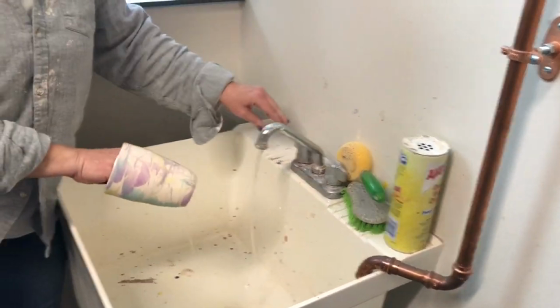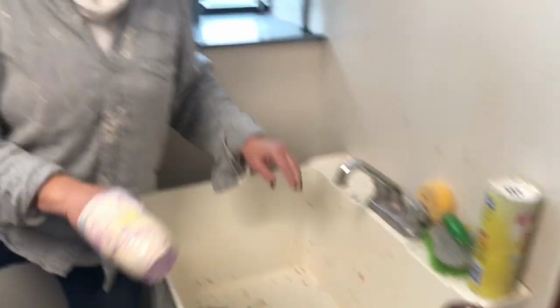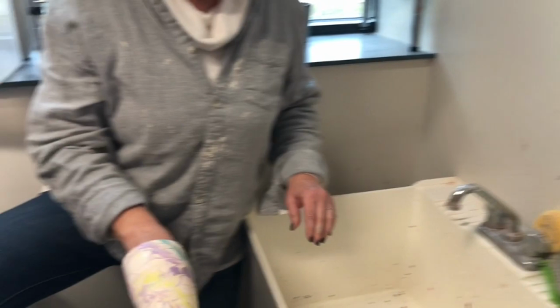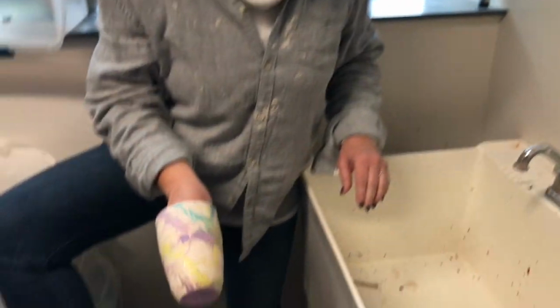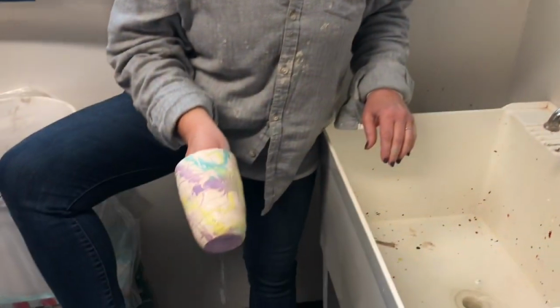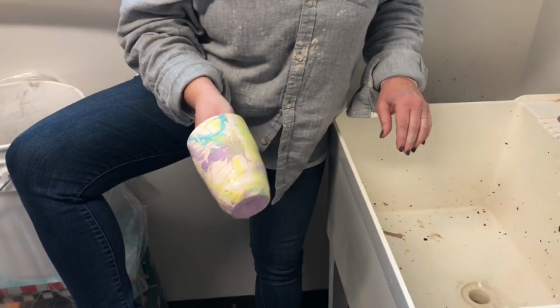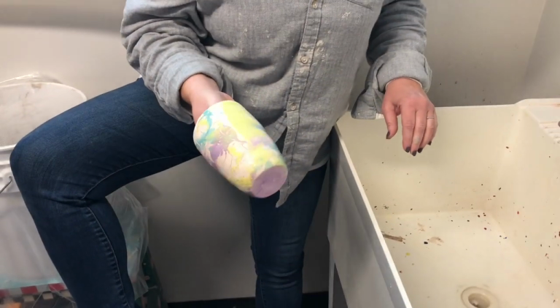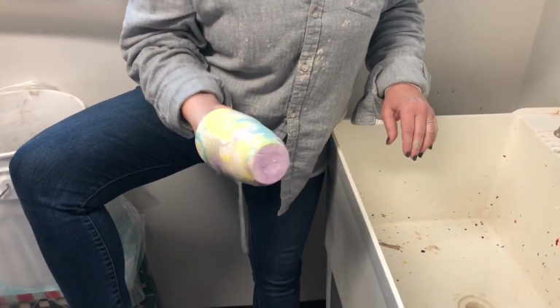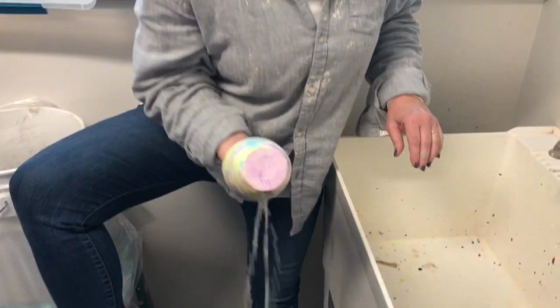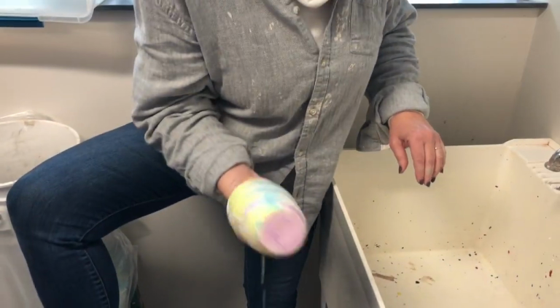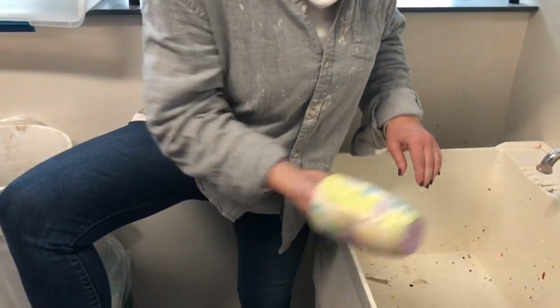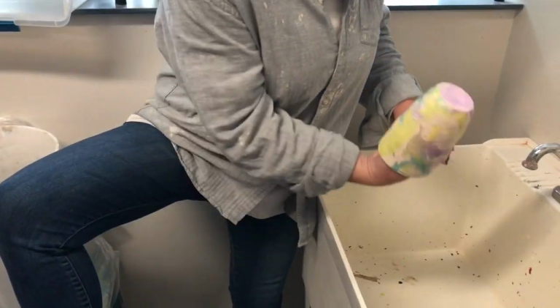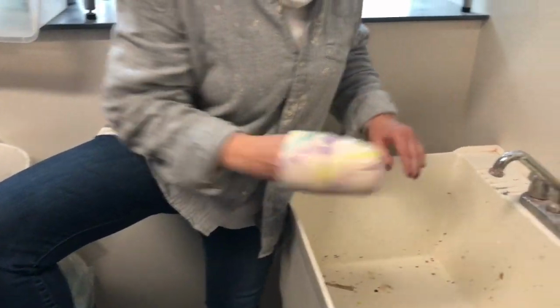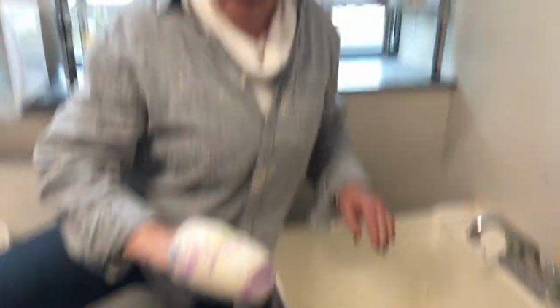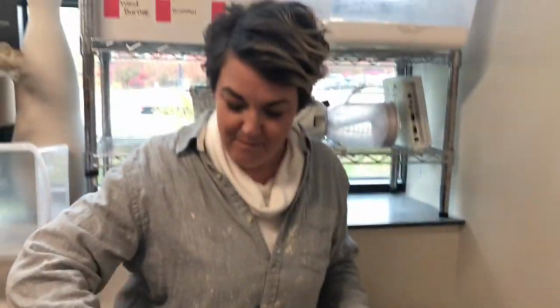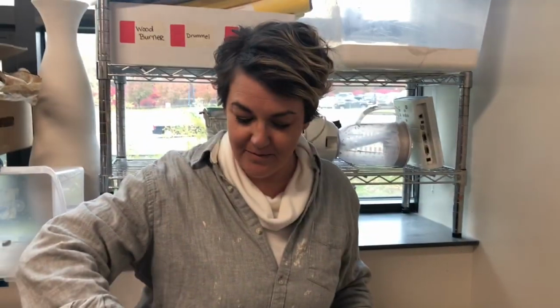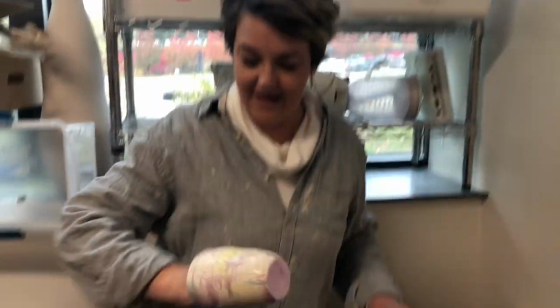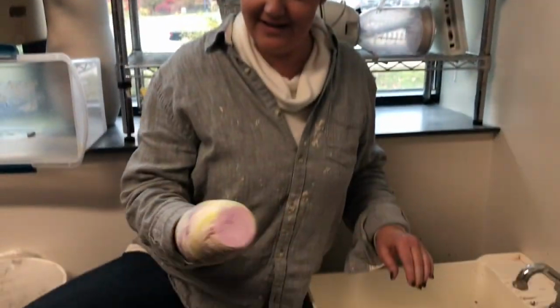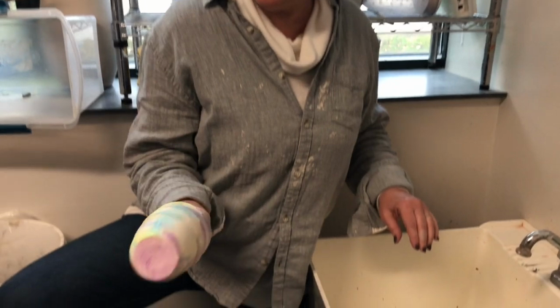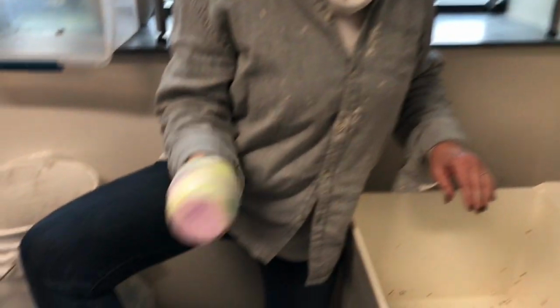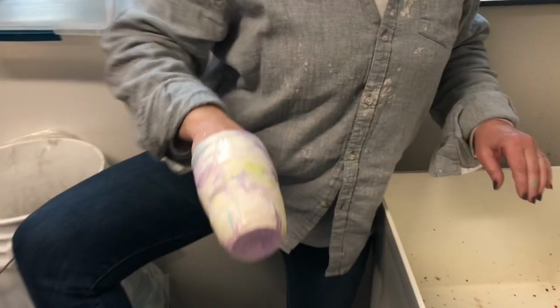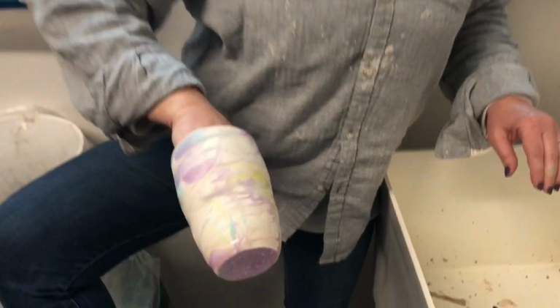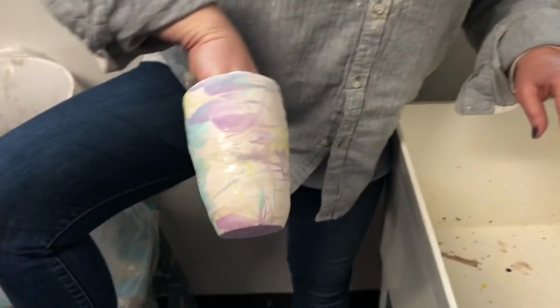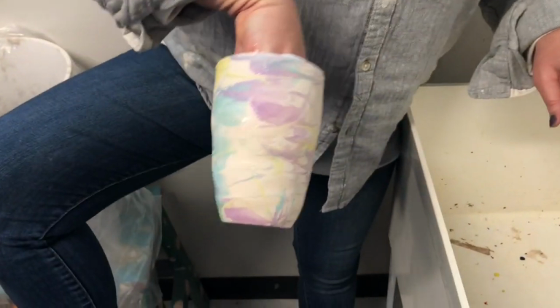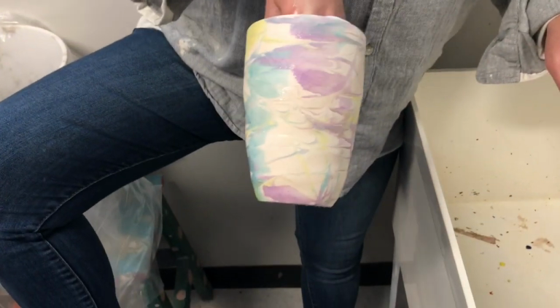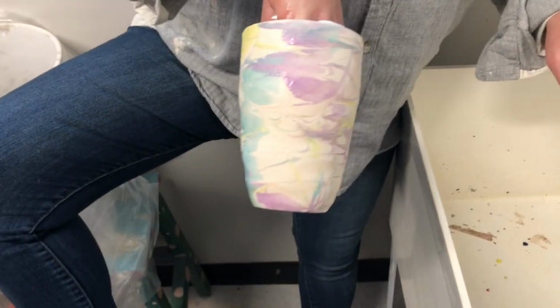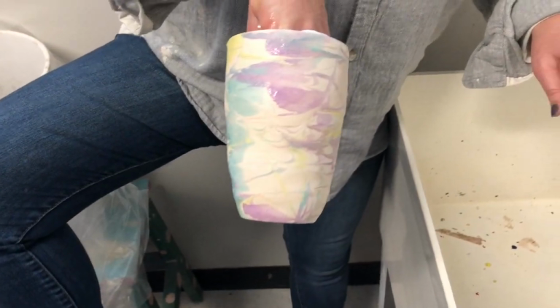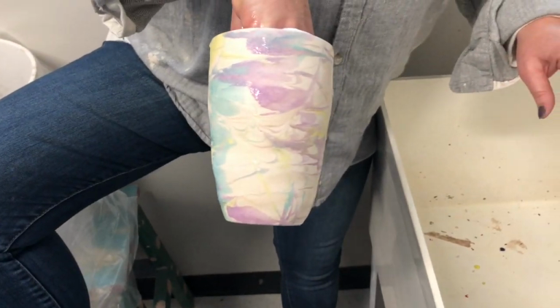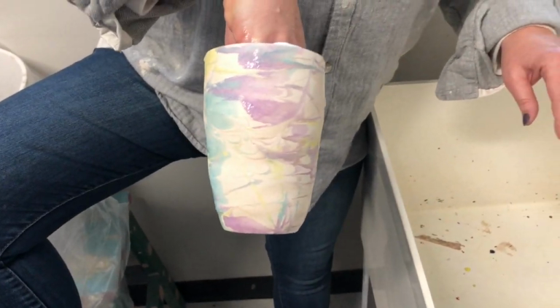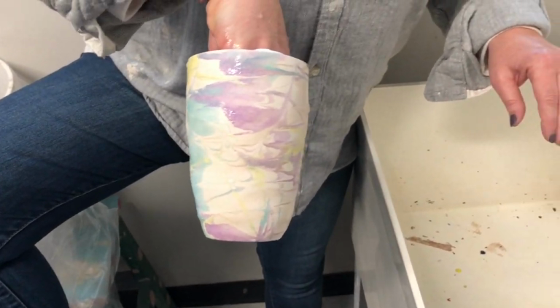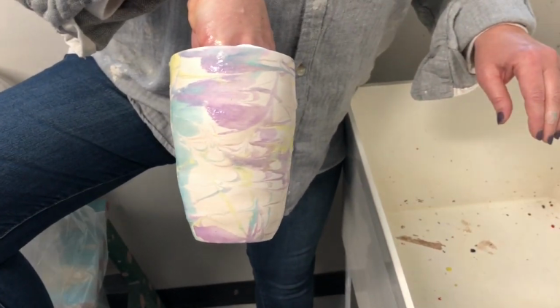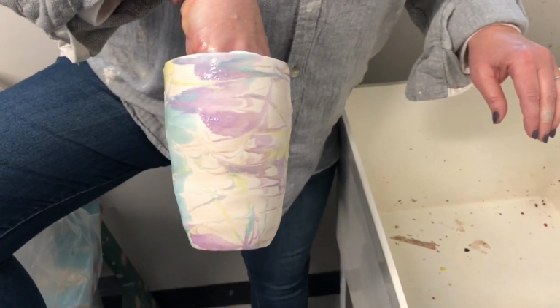And look at that — that's so cool! It's a dandy pot. That's awesome. Marbled. So cute. That's so cool. So, try it!